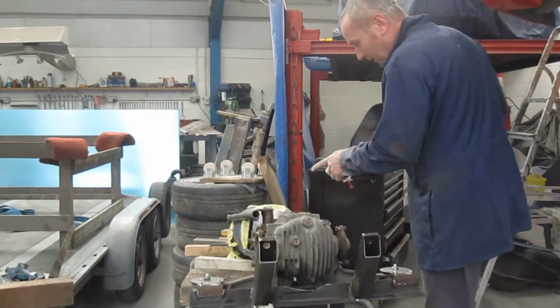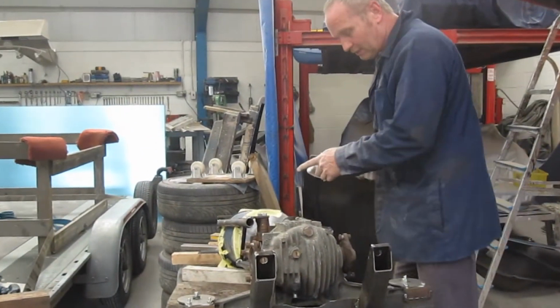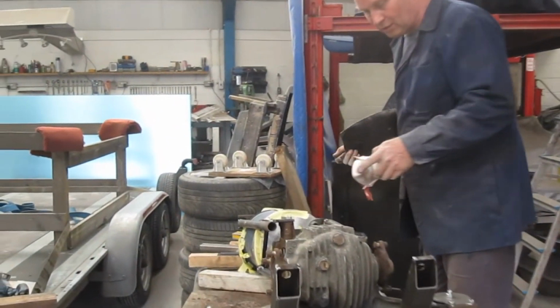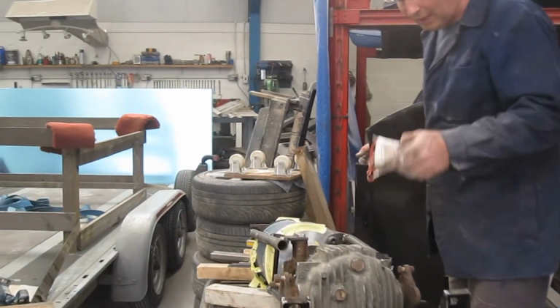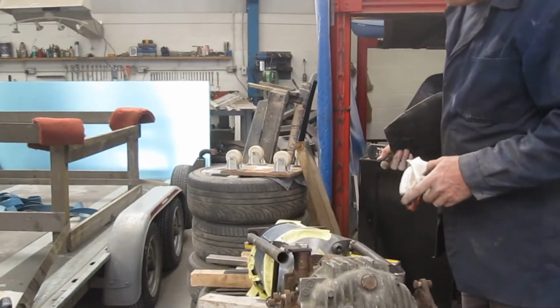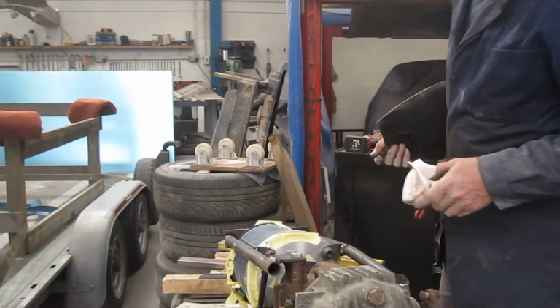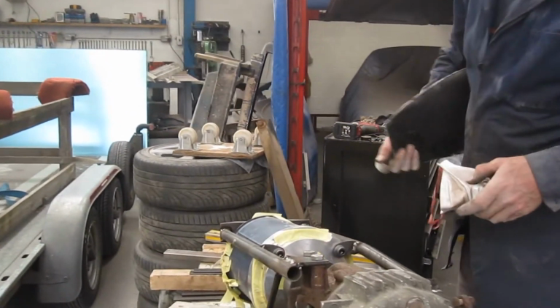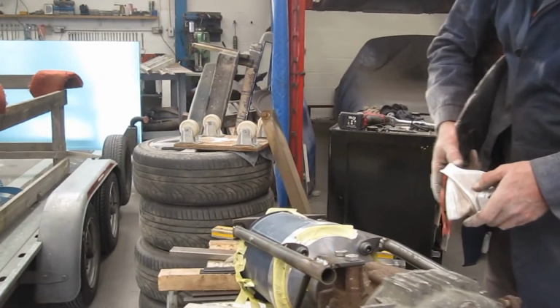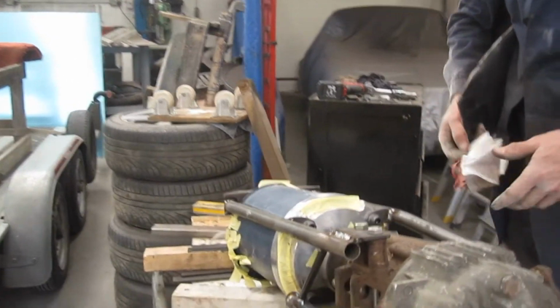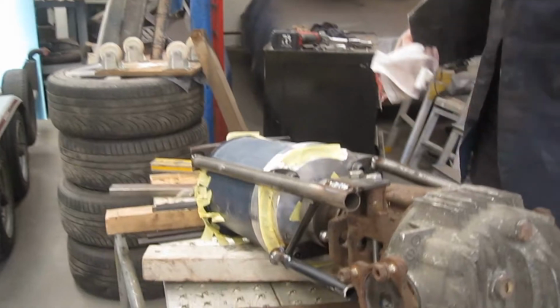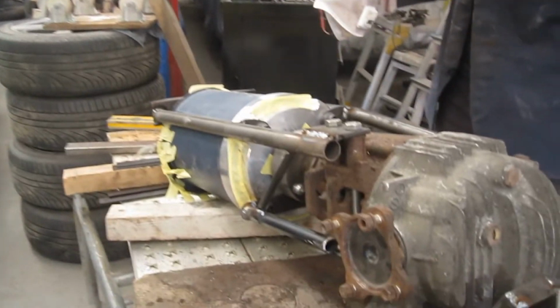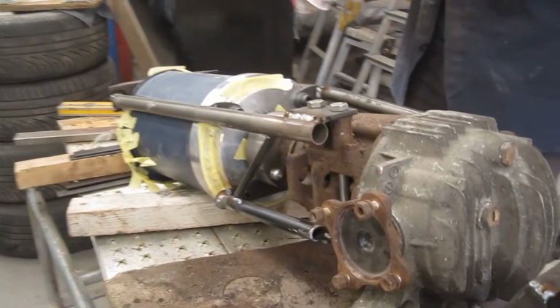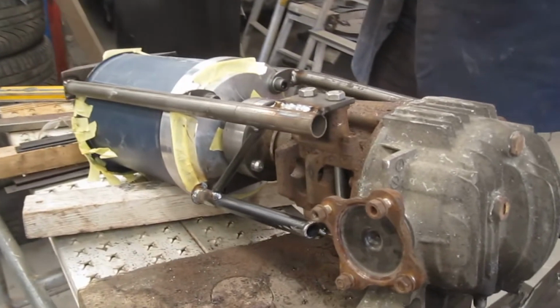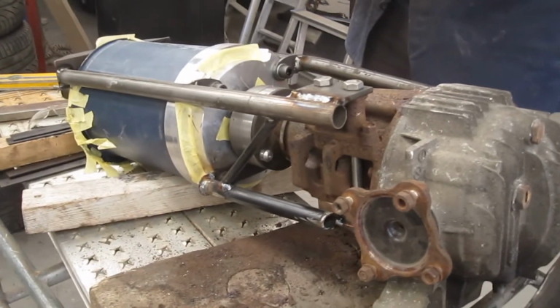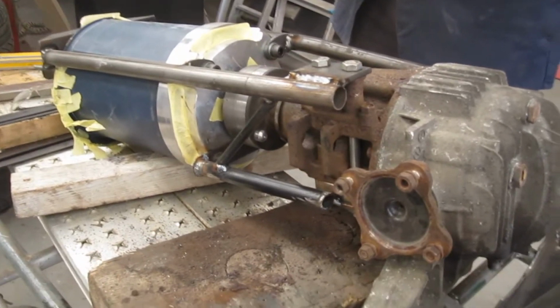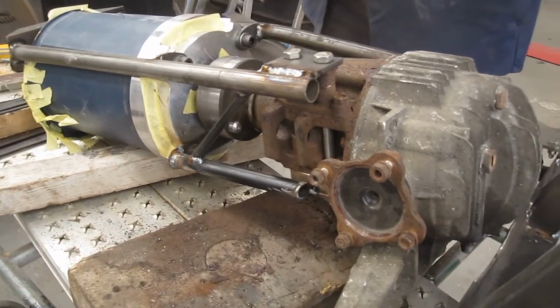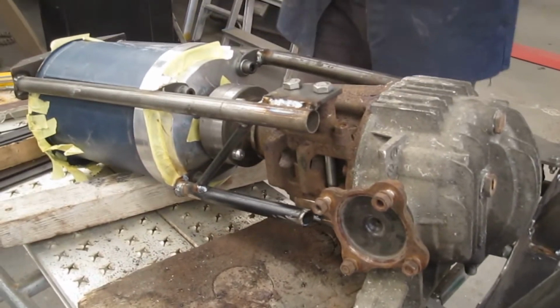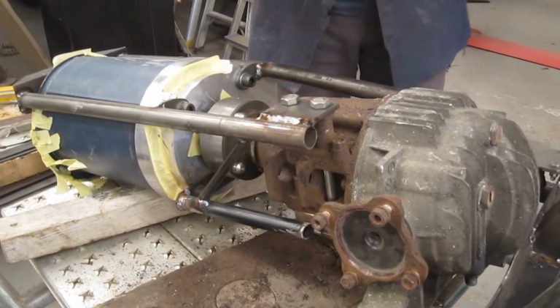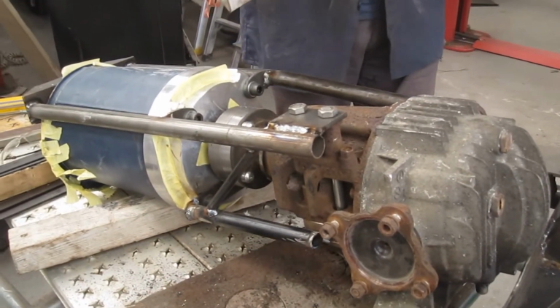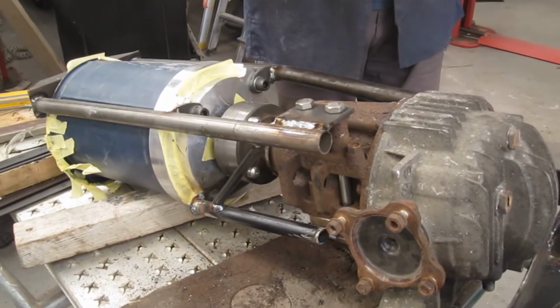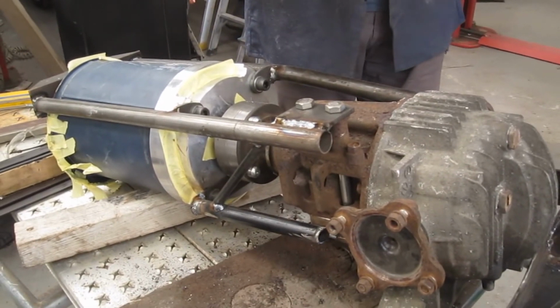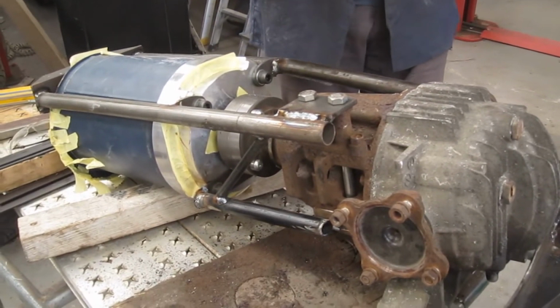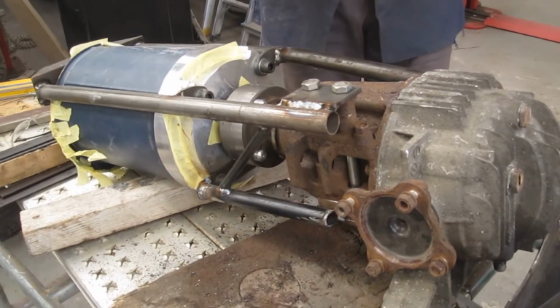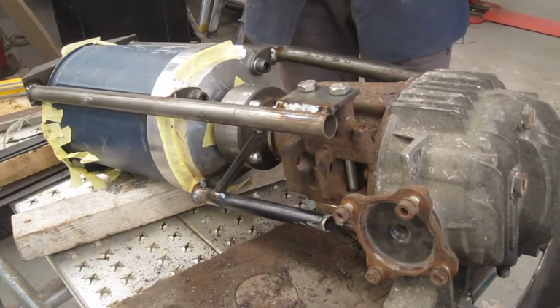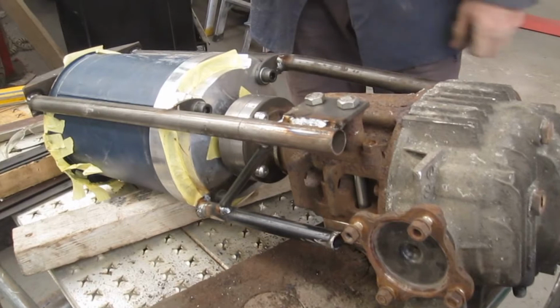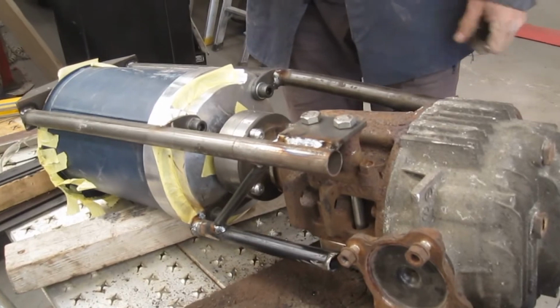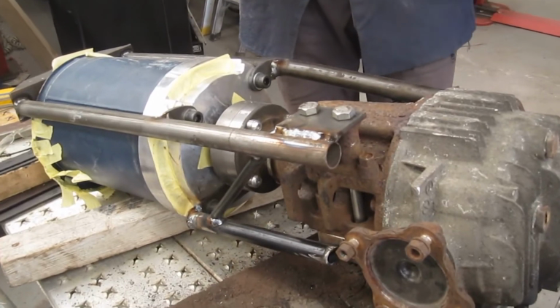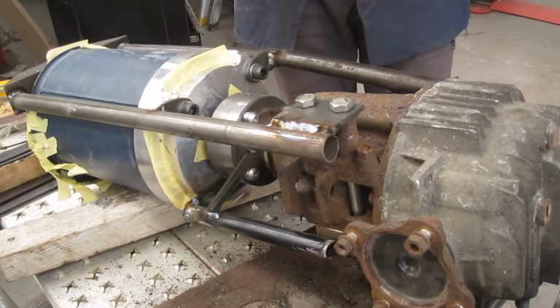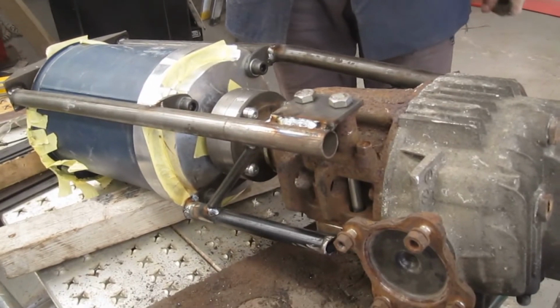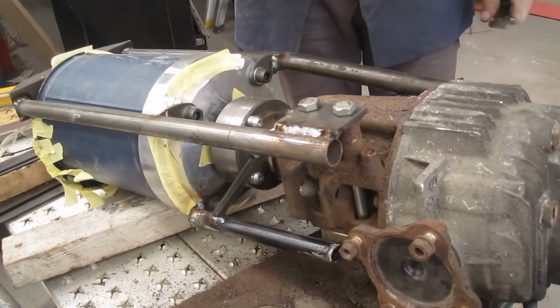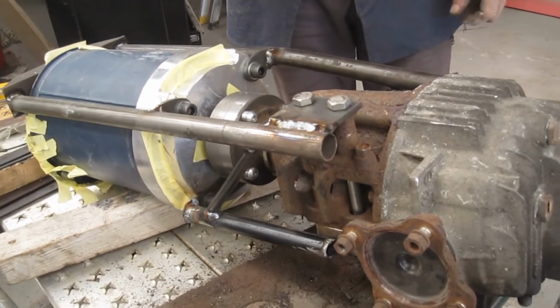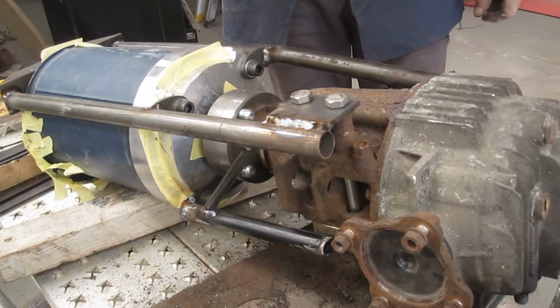It's connected to an MX5 differential. We're just going to turn that upside down now, use the engine crane to lift it, and then we're going to lower the car onto this little unit — hopefully it will locate in there.